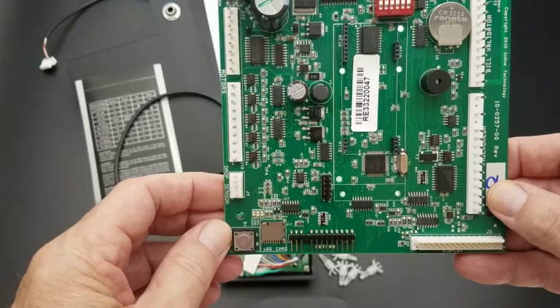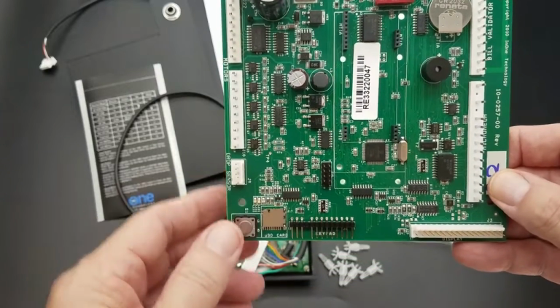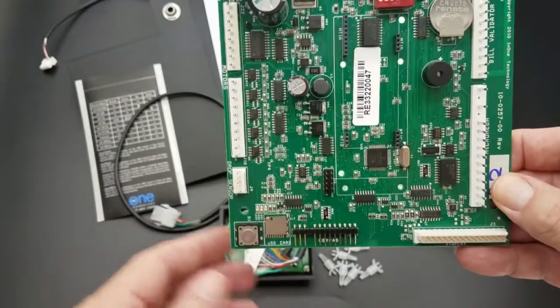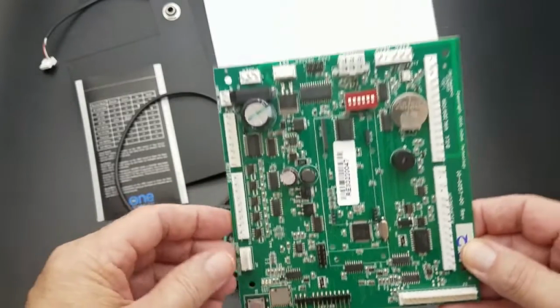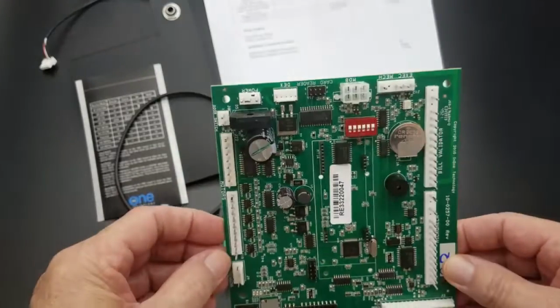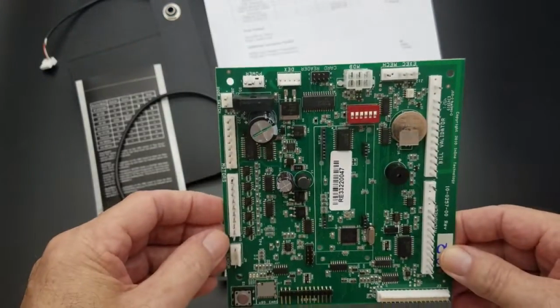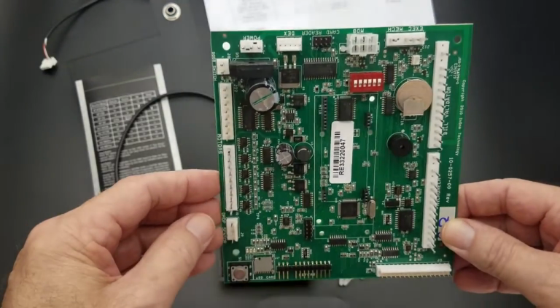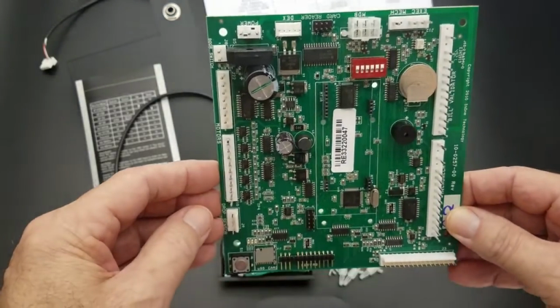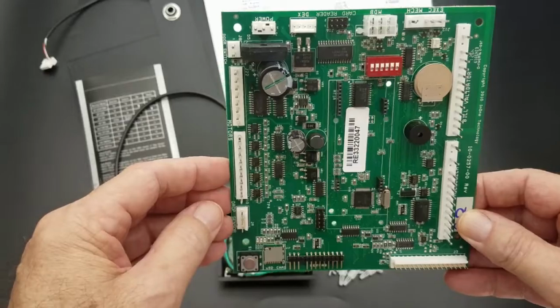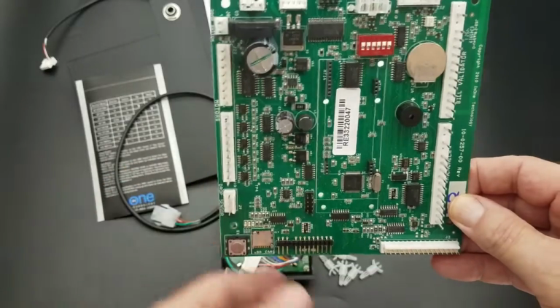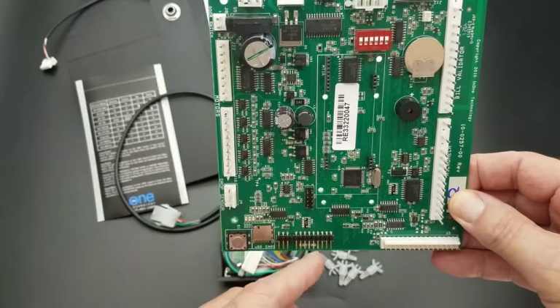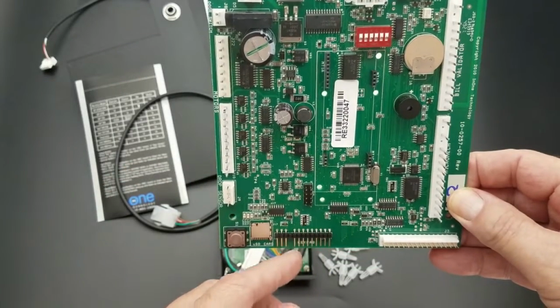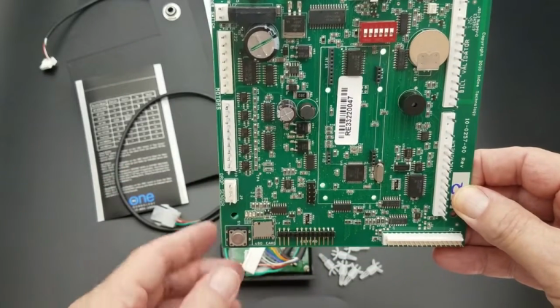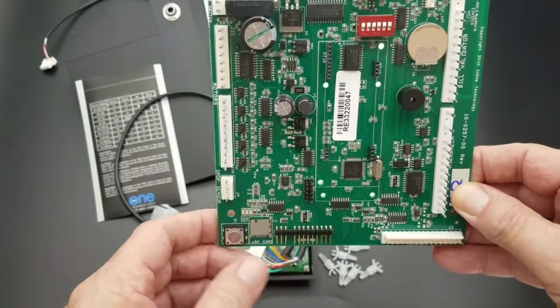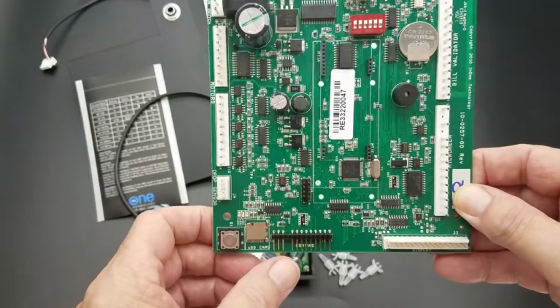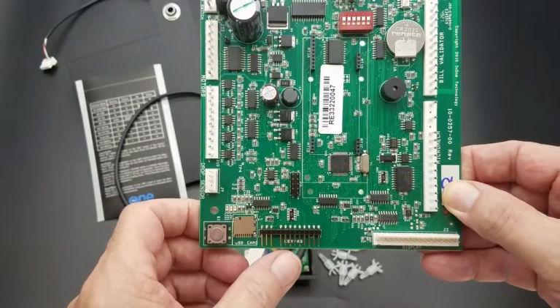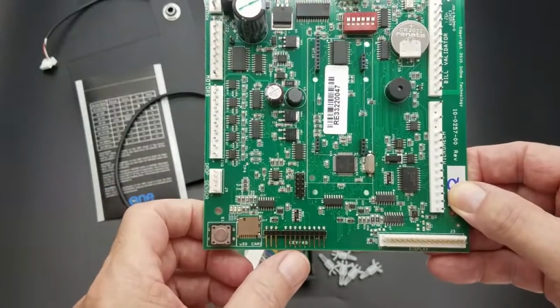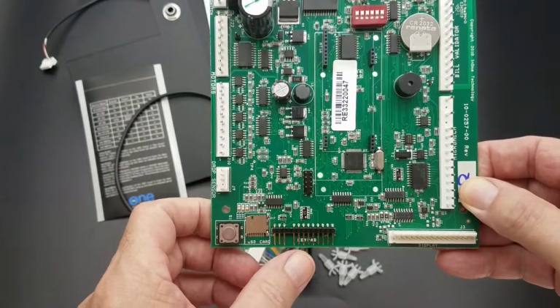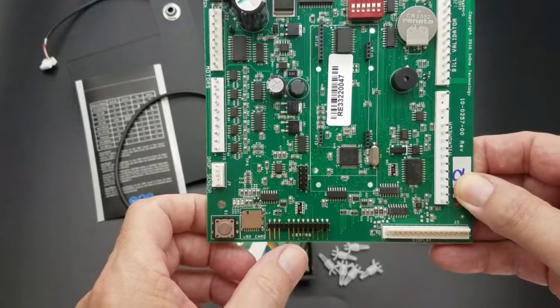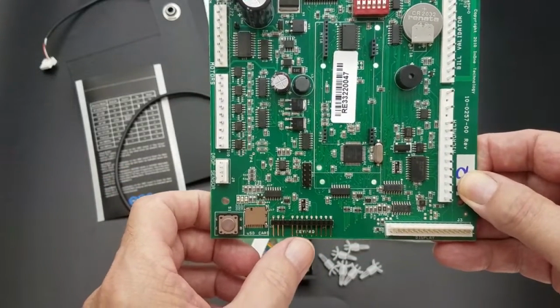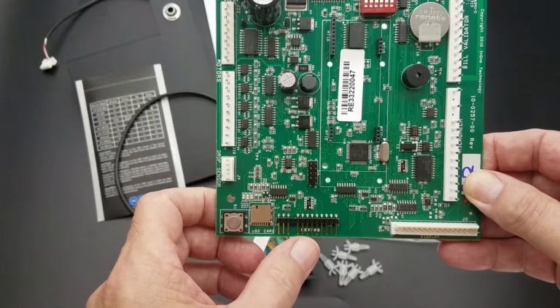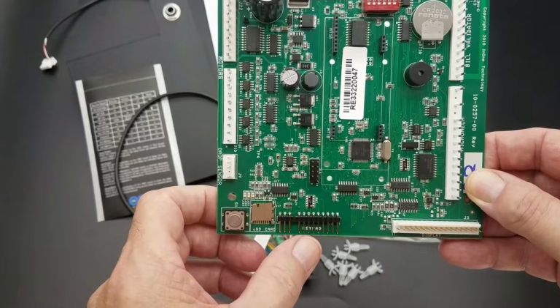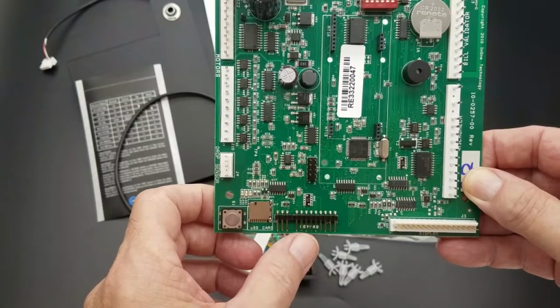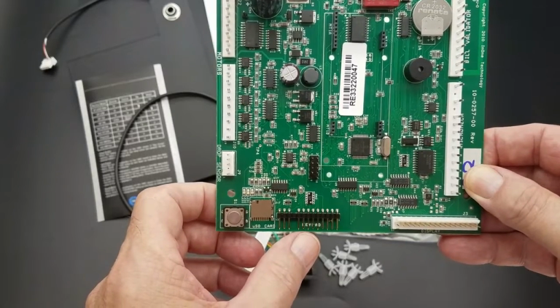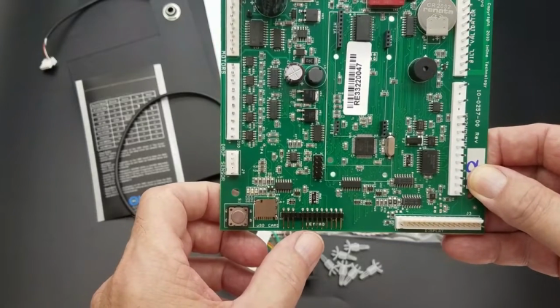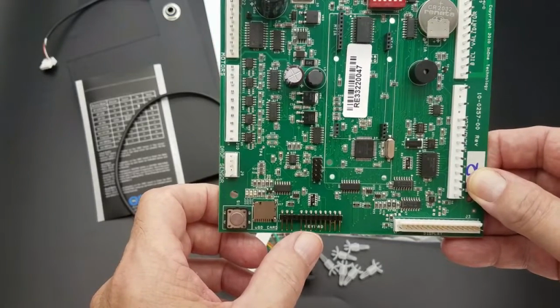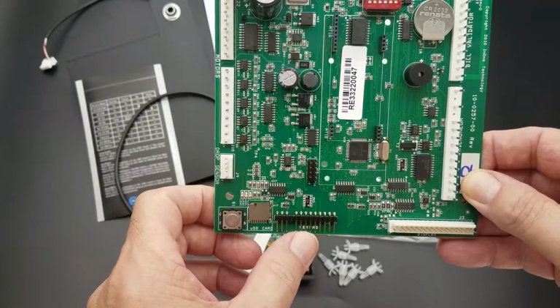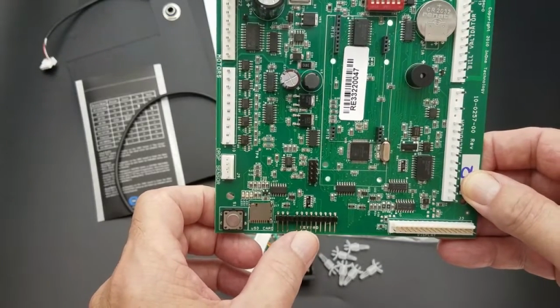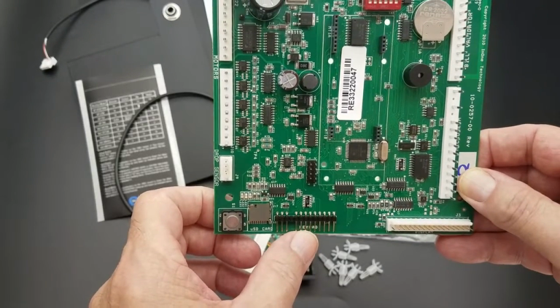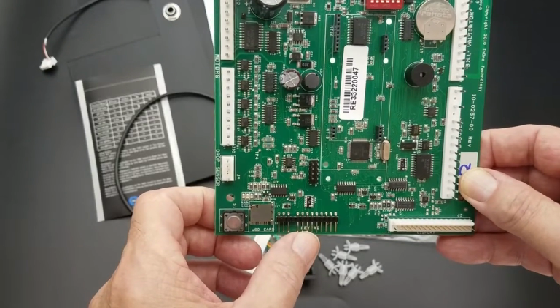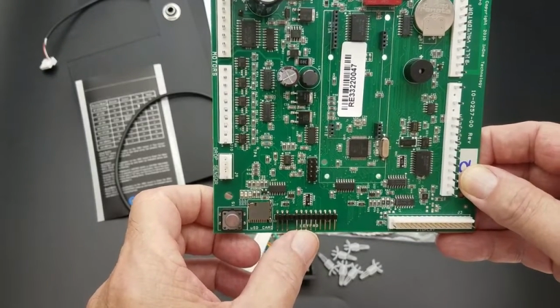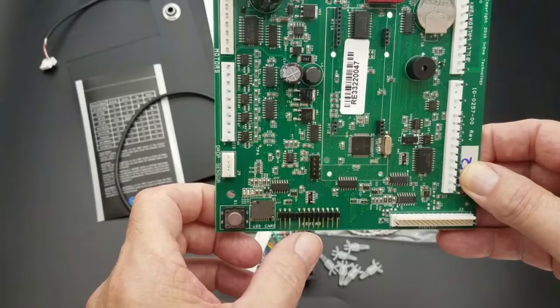The board is typically mounted with the keypad facing down. You have your keypad connection, and the cable will plug directly into the board to support your factory keypad.